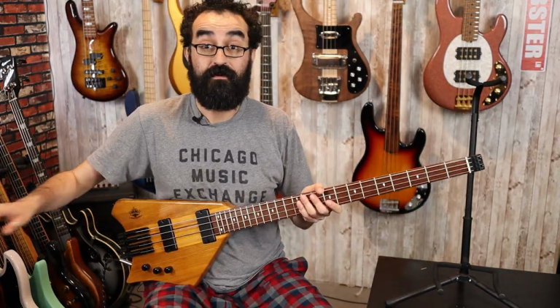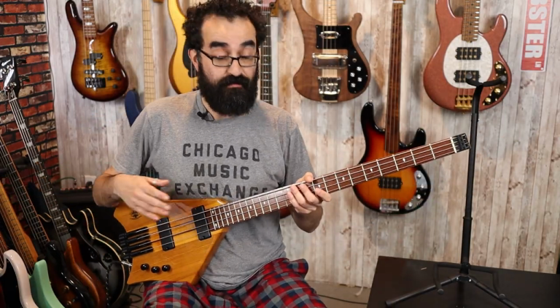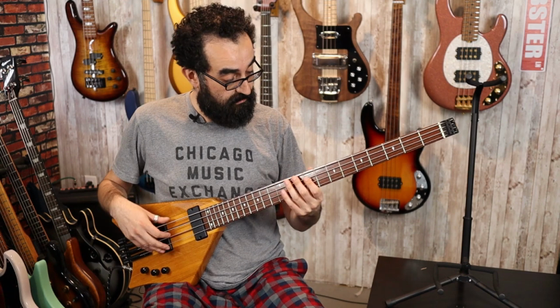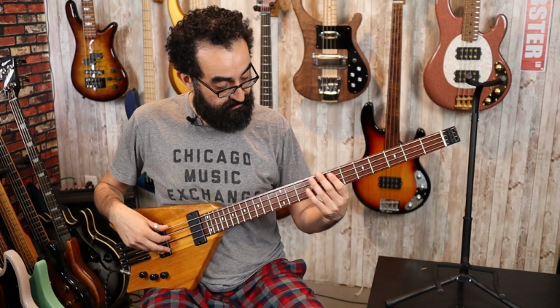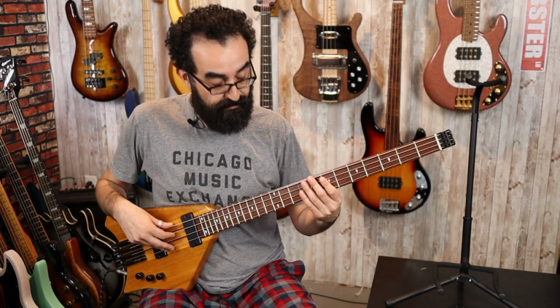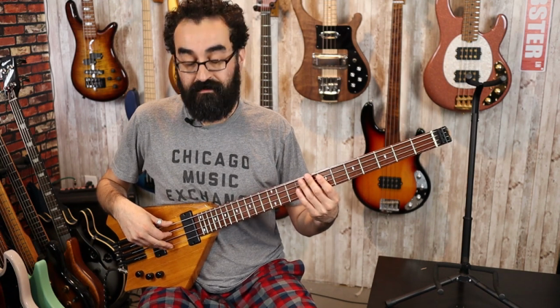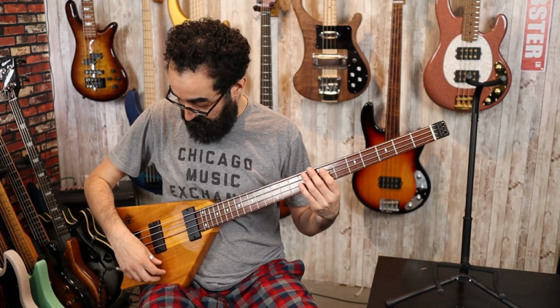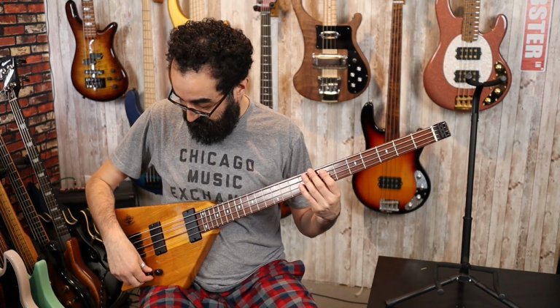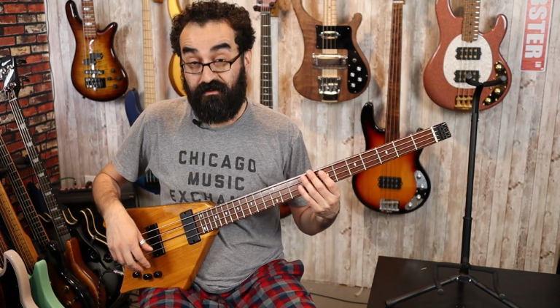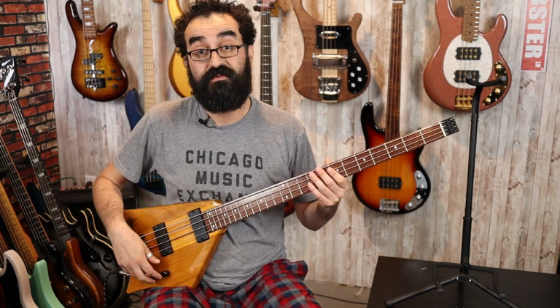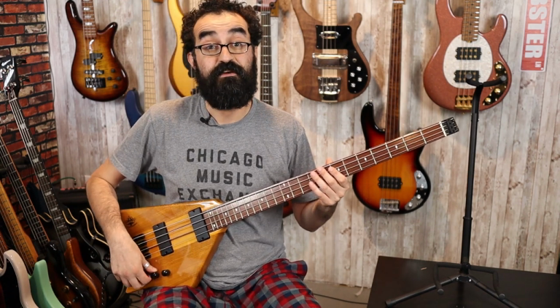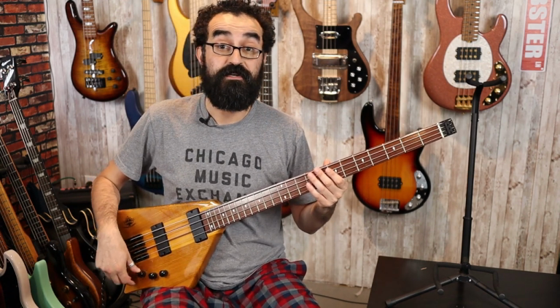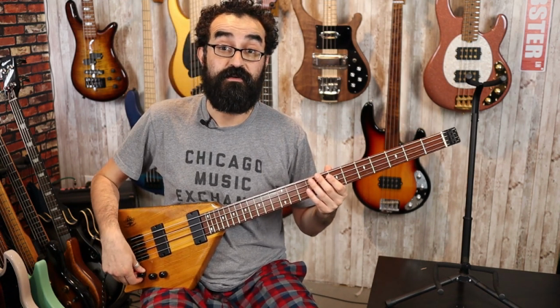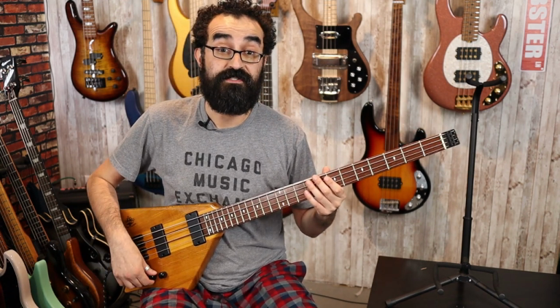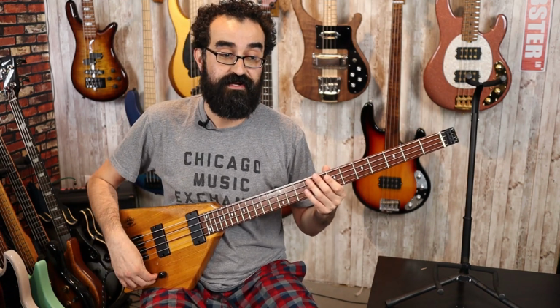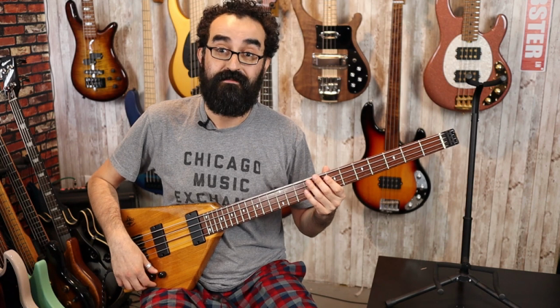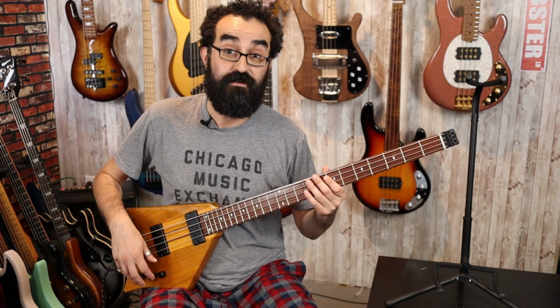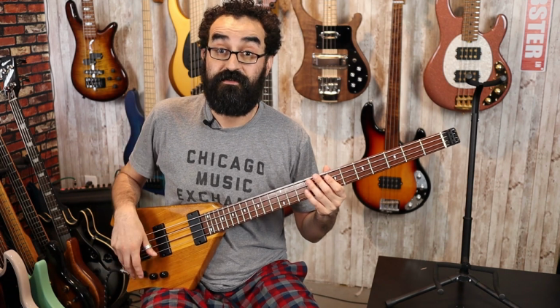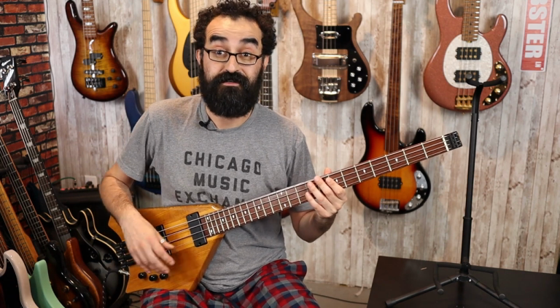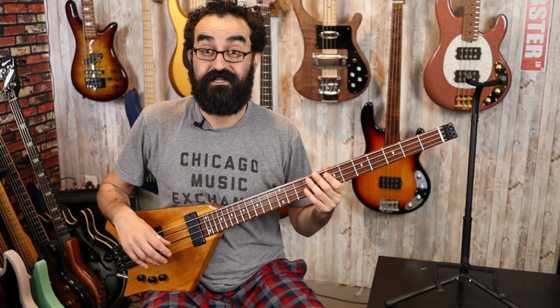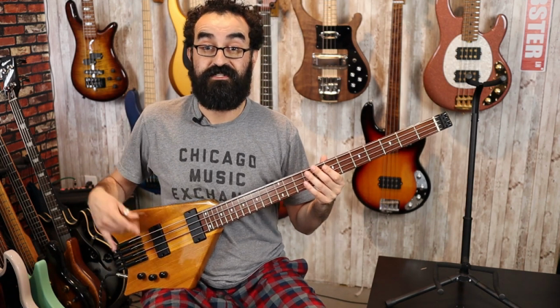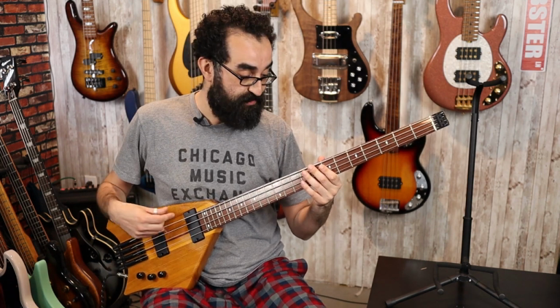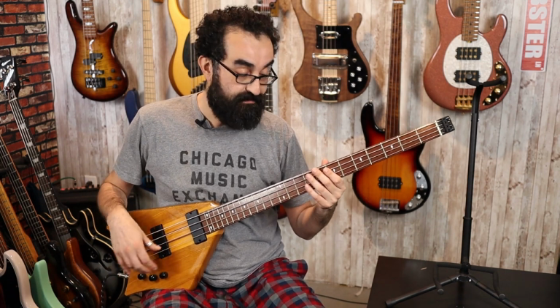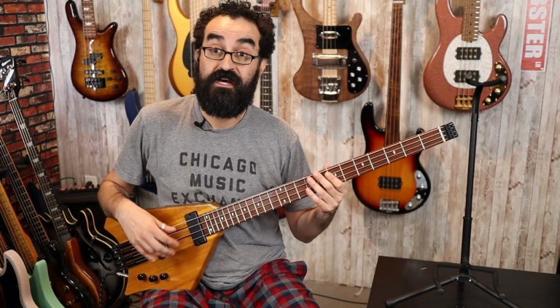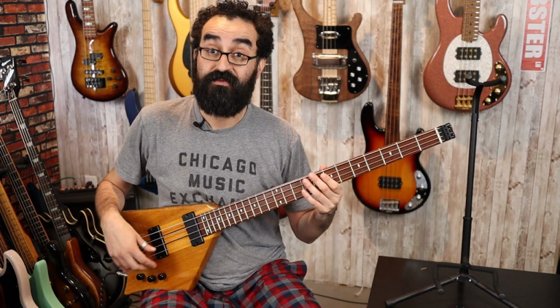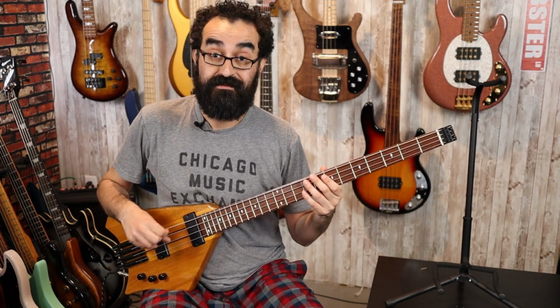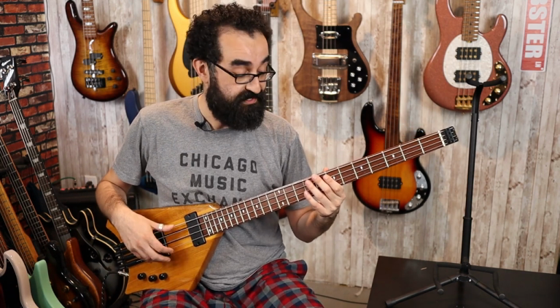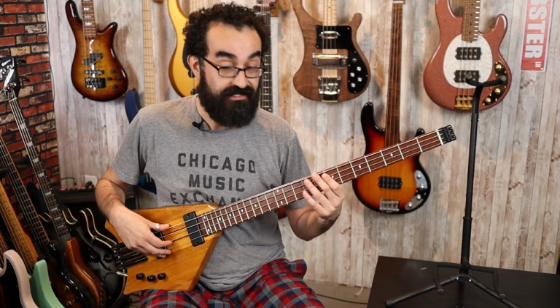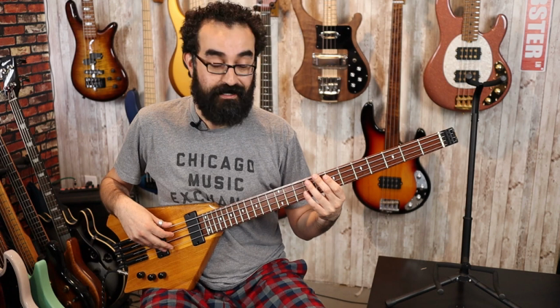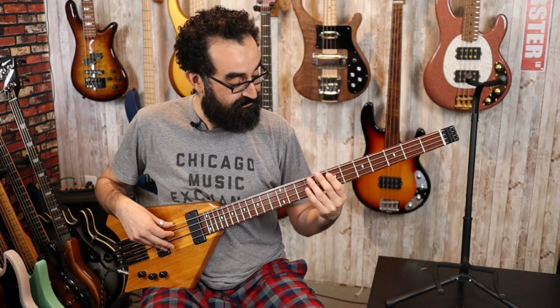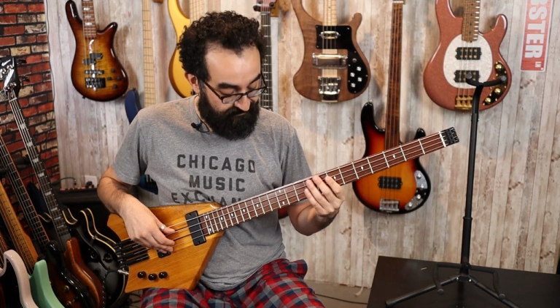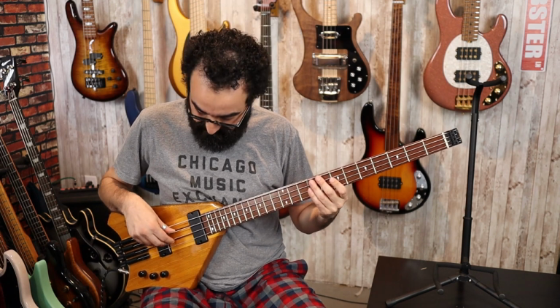Okay, we are all tuned up. So it looks like we have a volume, volume, tone setup here — traditional setup, two pickups, three knobs, three controls. Here we go.